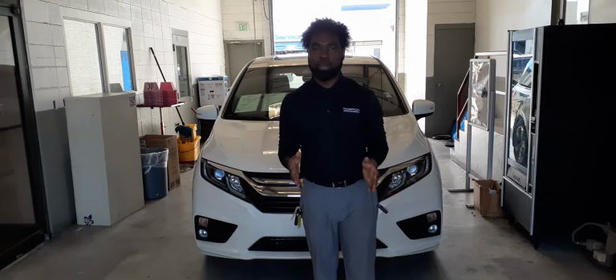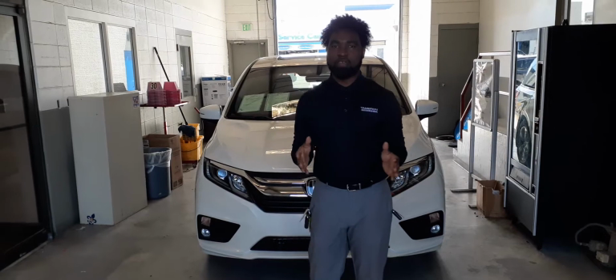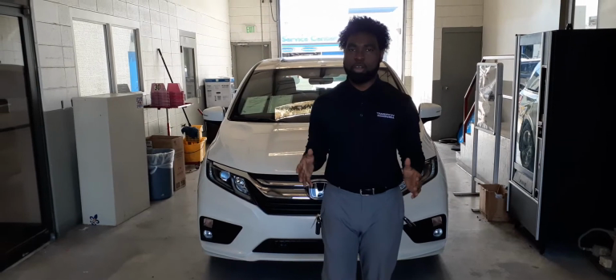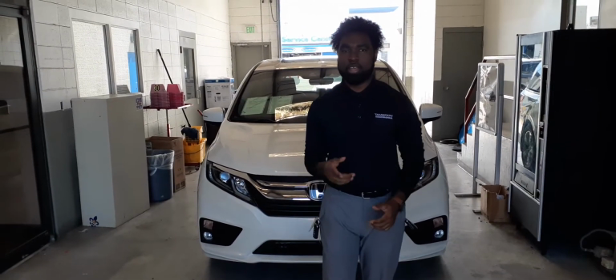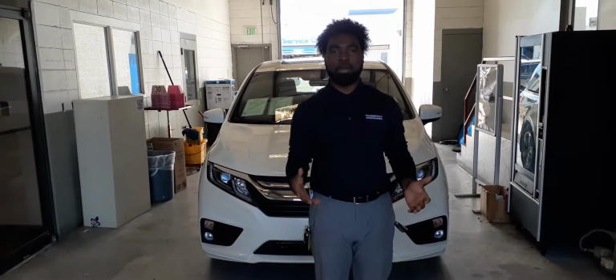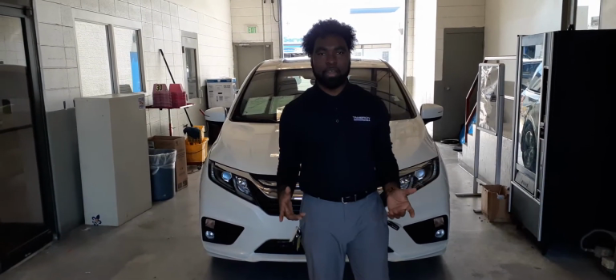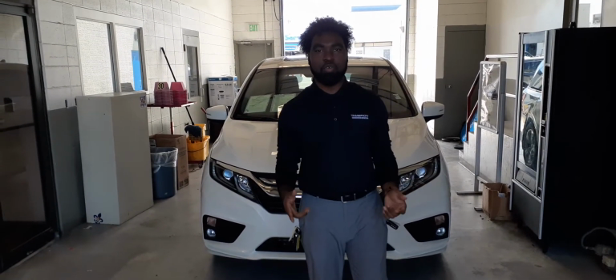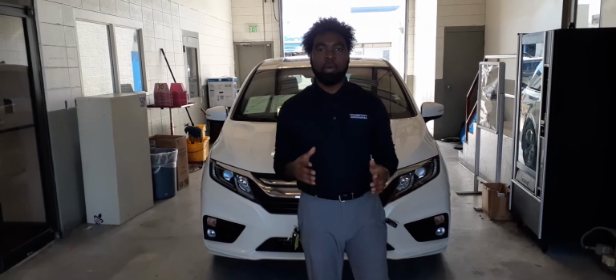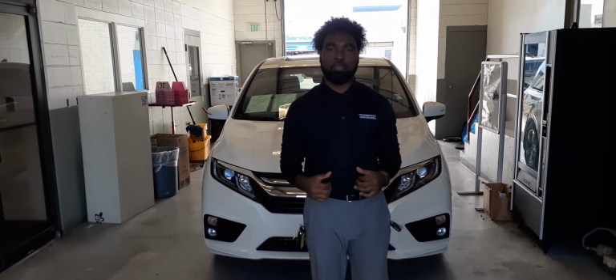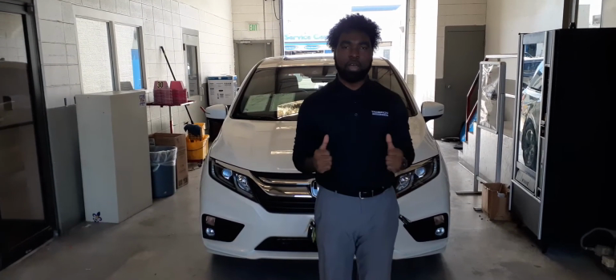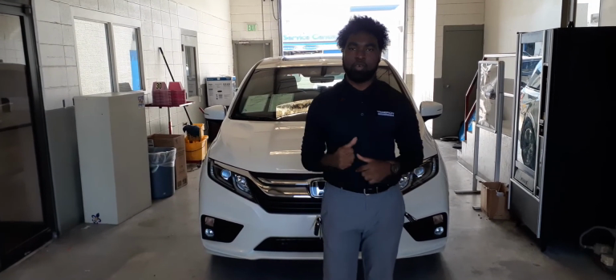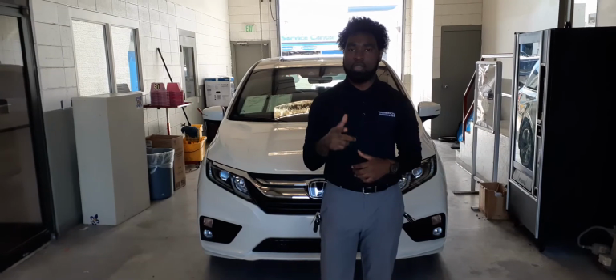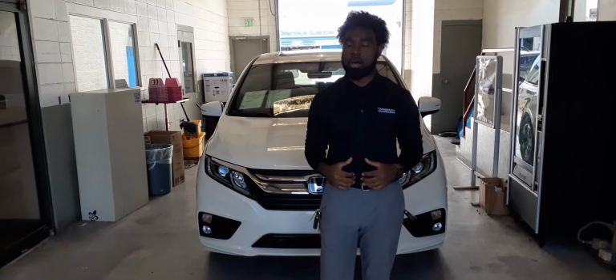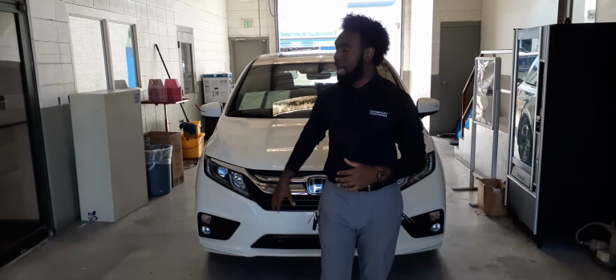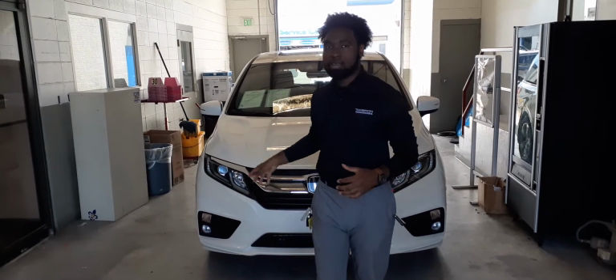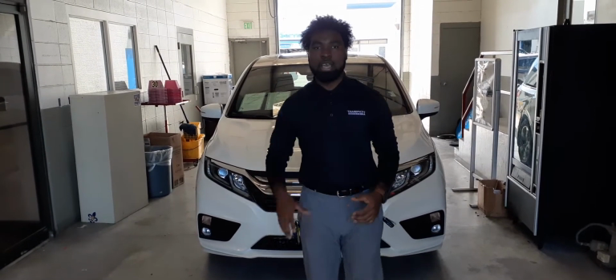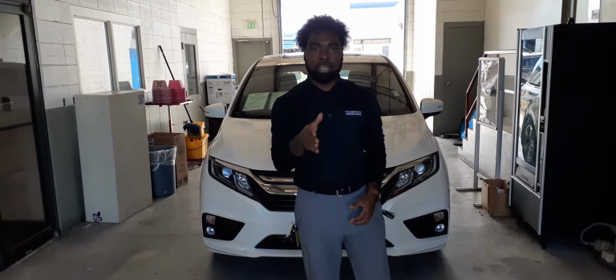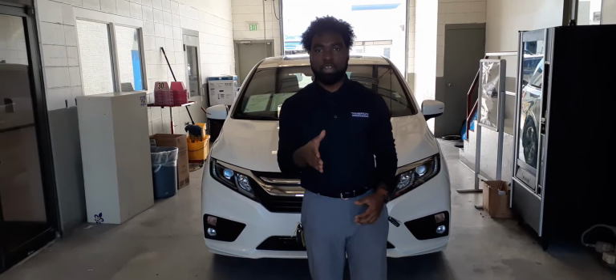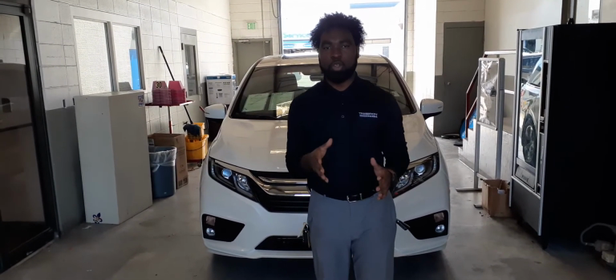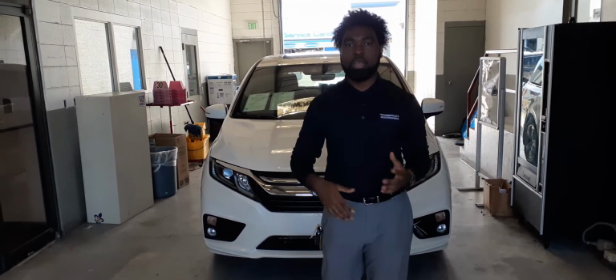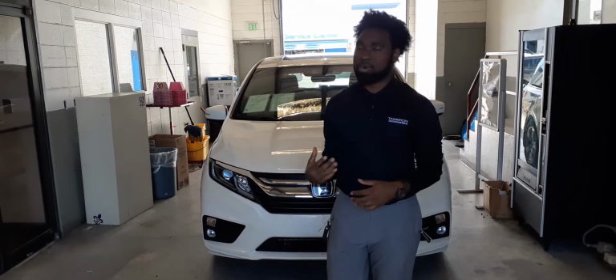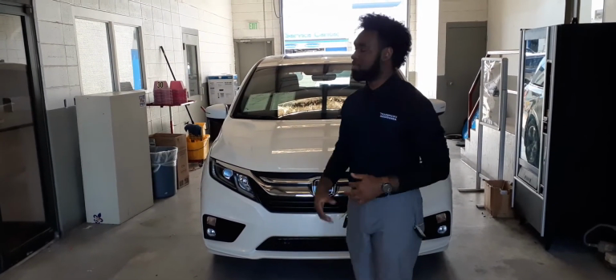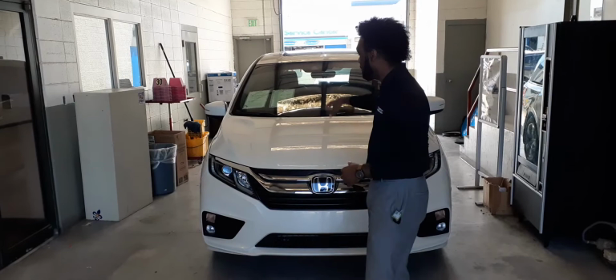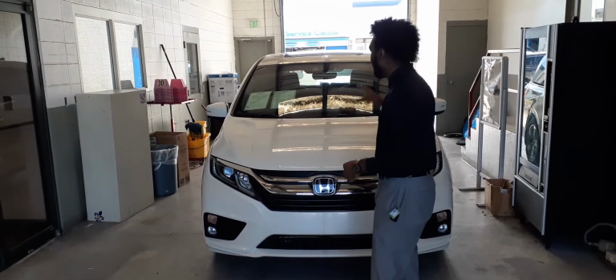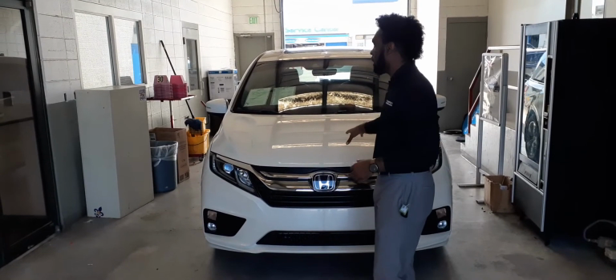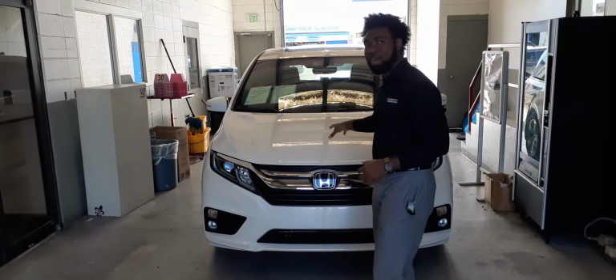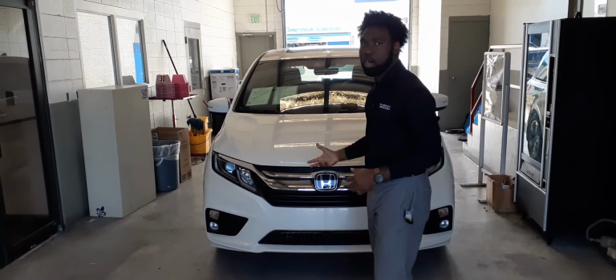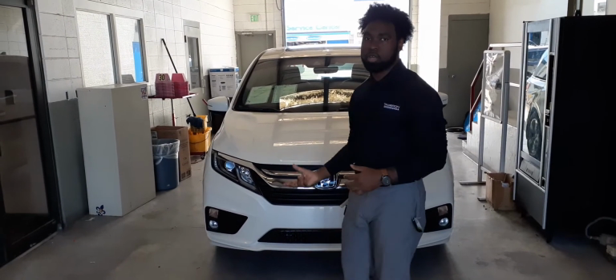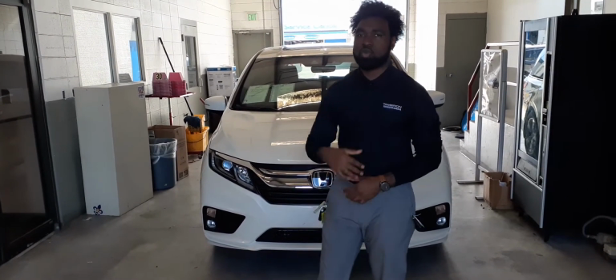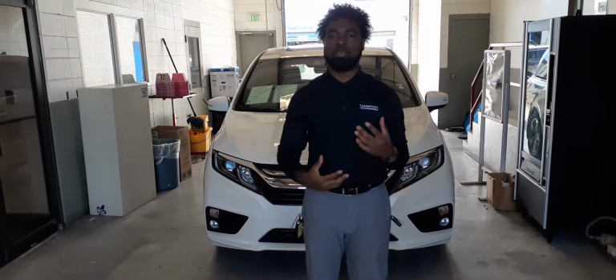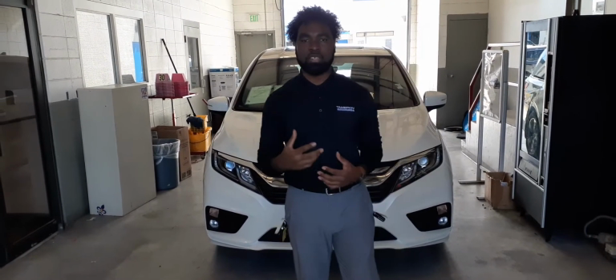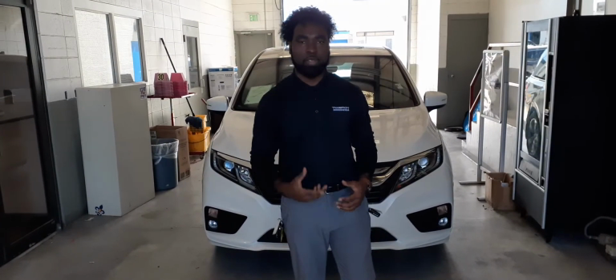Good morning, Megan. Vincent Parker here again at Tamron Honda. I want to thank you for your inquiry on the Honda Odyssey. I just shot you a video on the new one, and this one right here behind me is the certified pre-owned. I just wanted to give you some information about that.